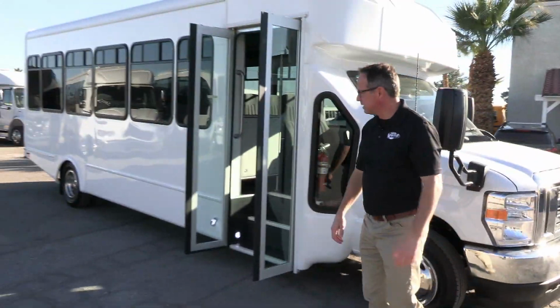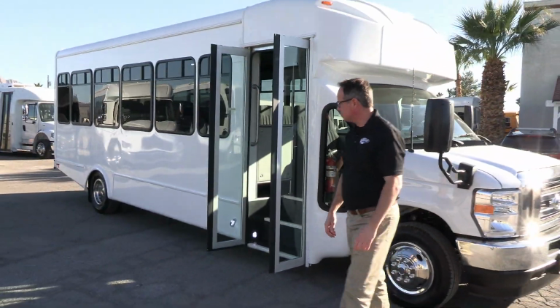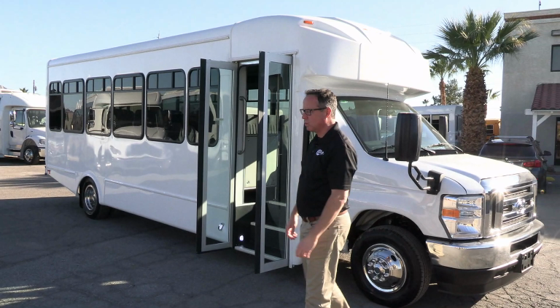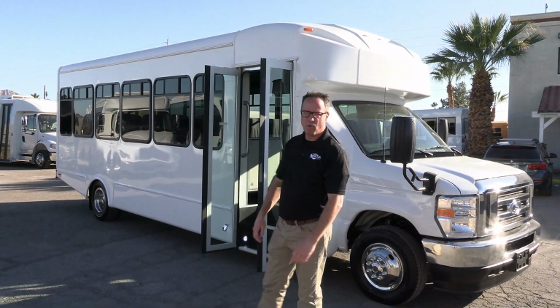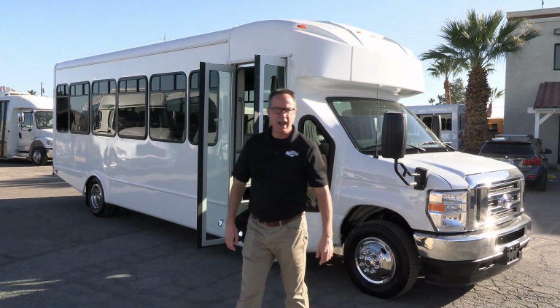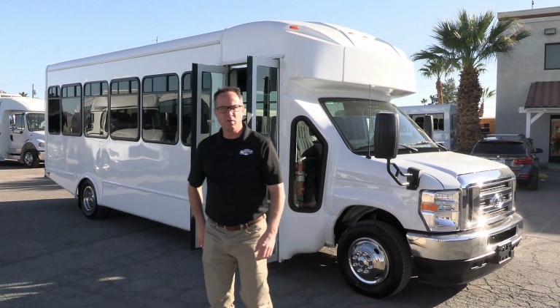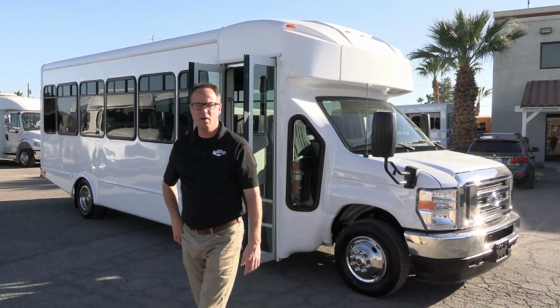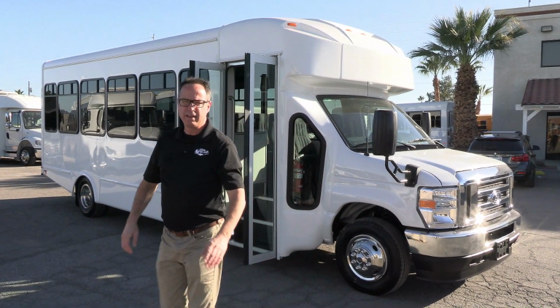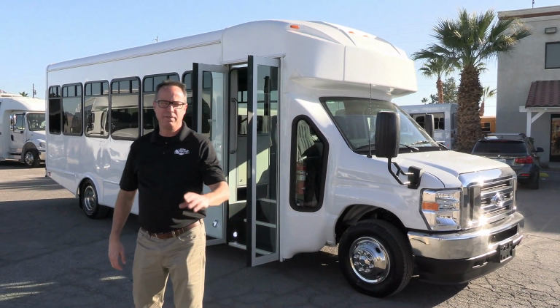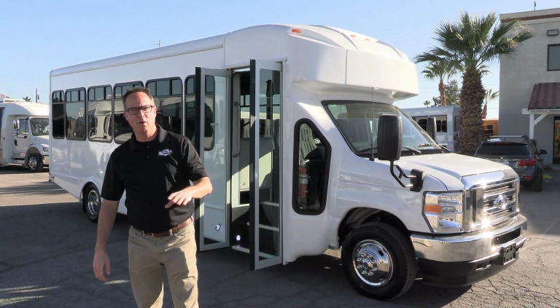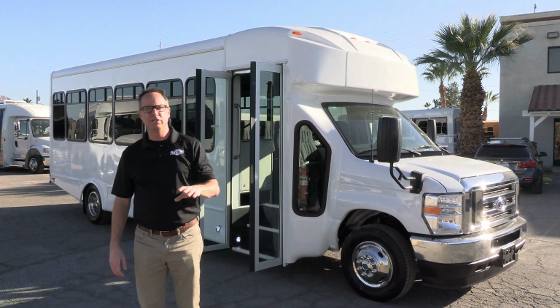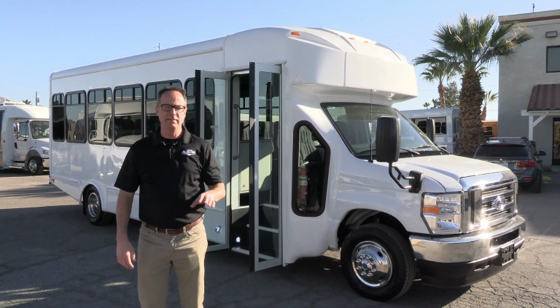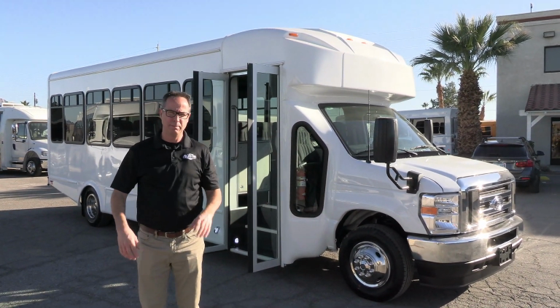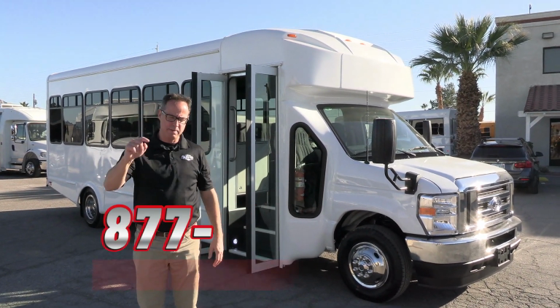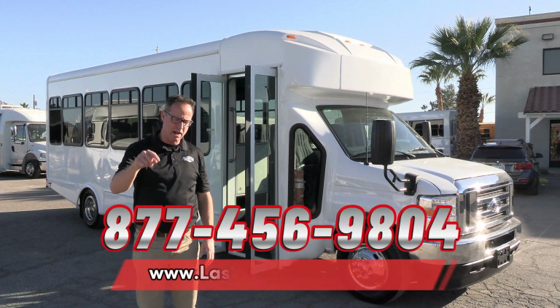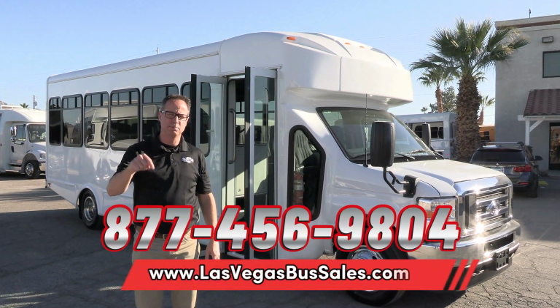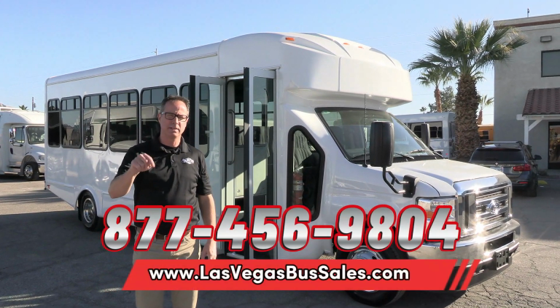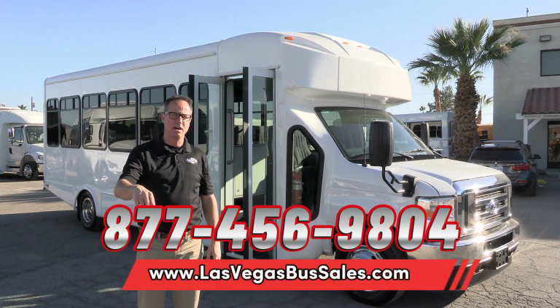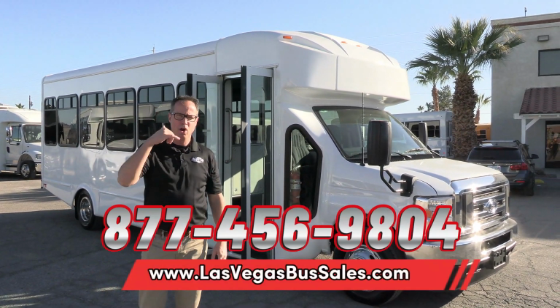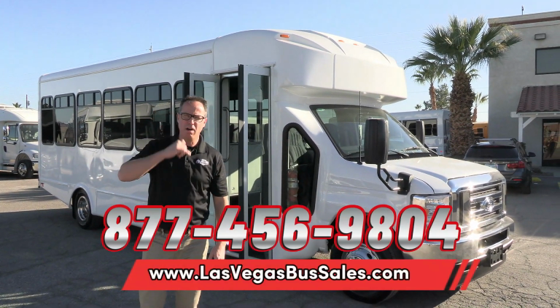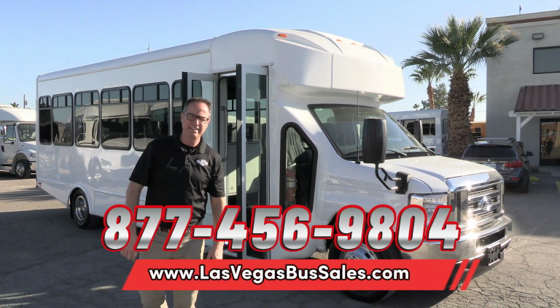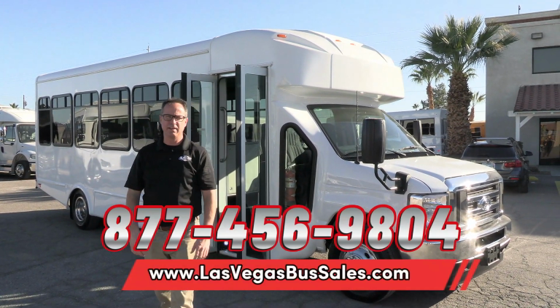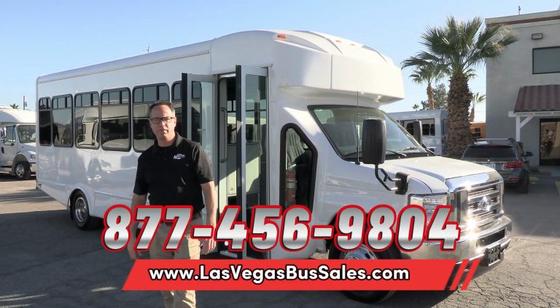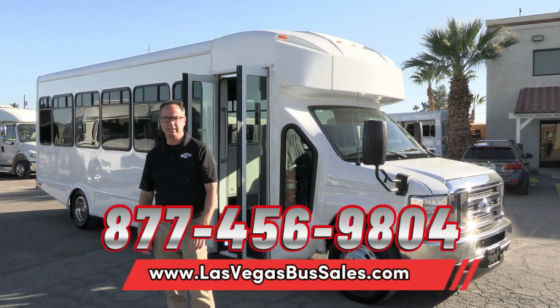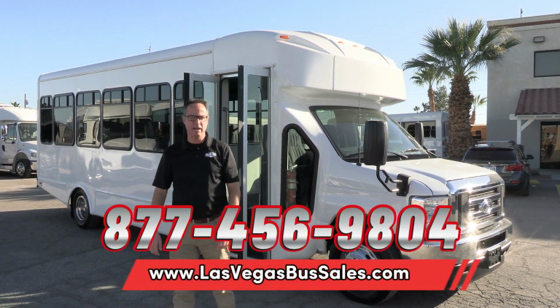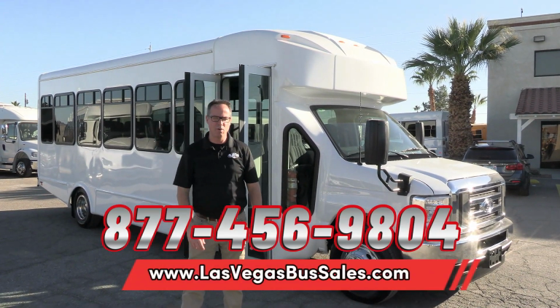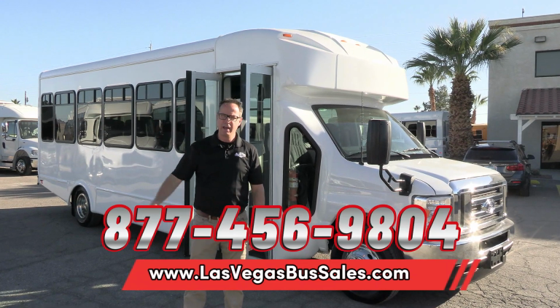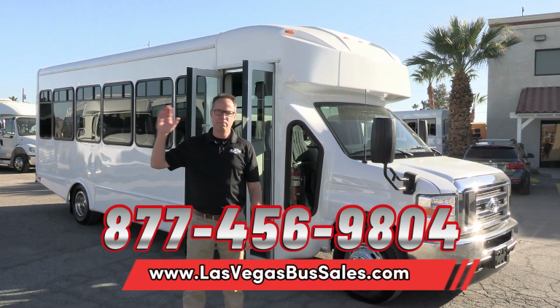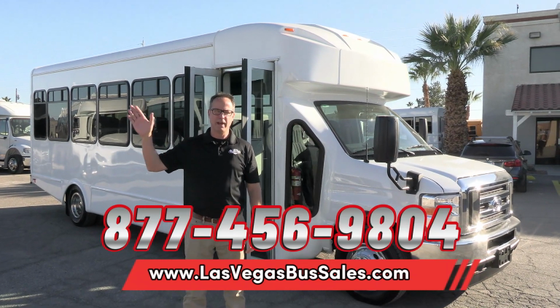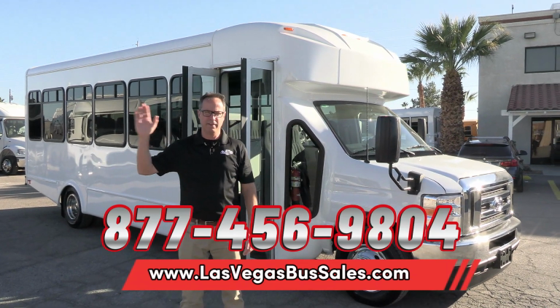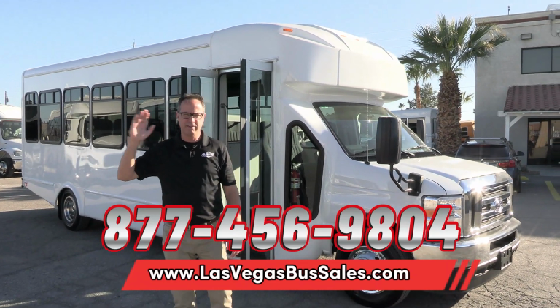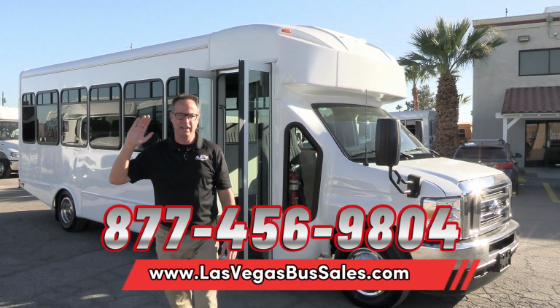2024 El Dorado. If you'd like more information, pricing and availability can be found at lasvegasbussales.com, or call us at 877-456-9804. It is a beautiful day in Las Vegas — have a nice day.